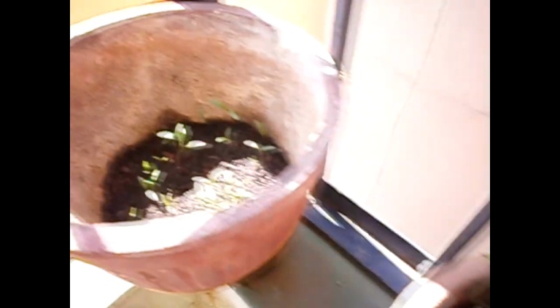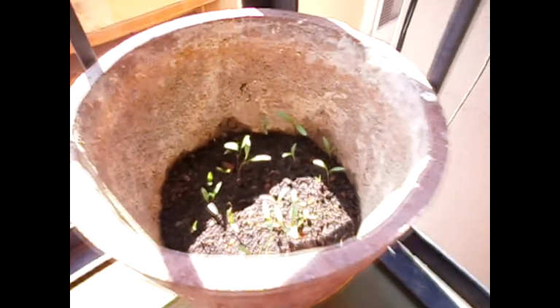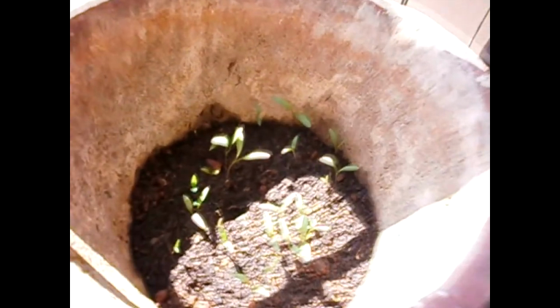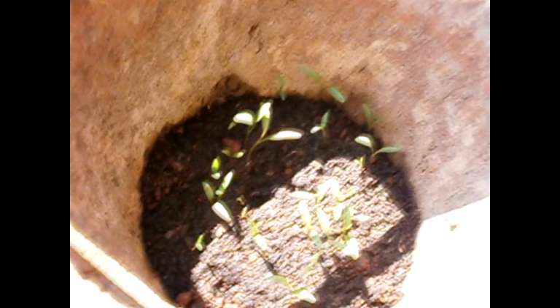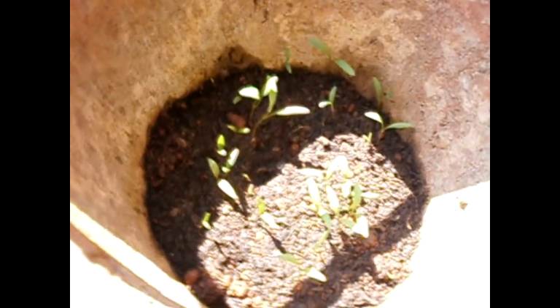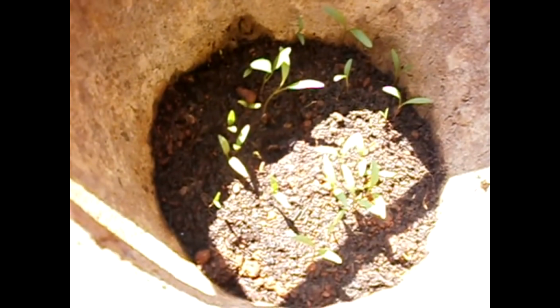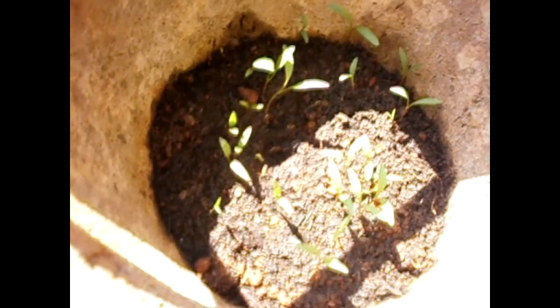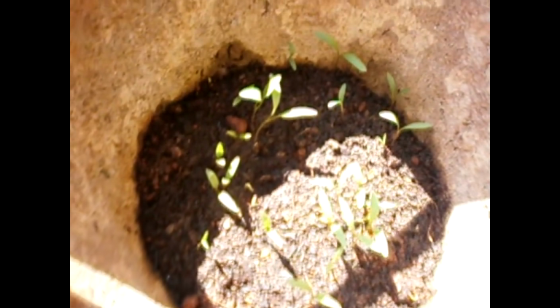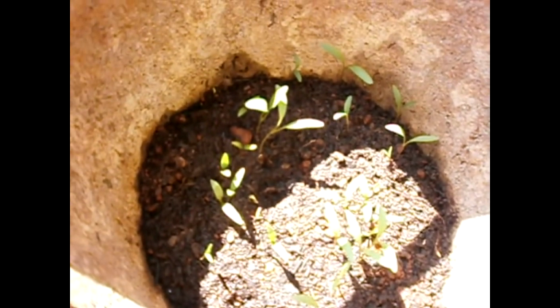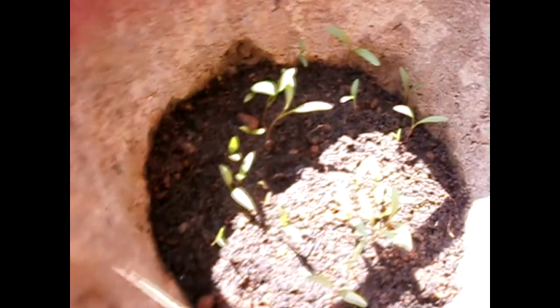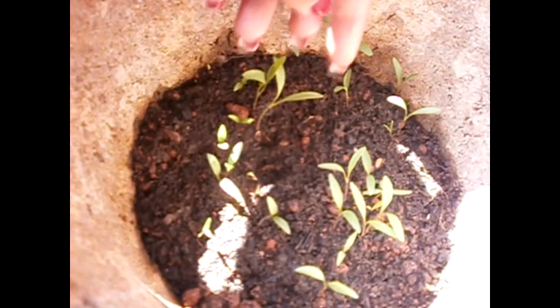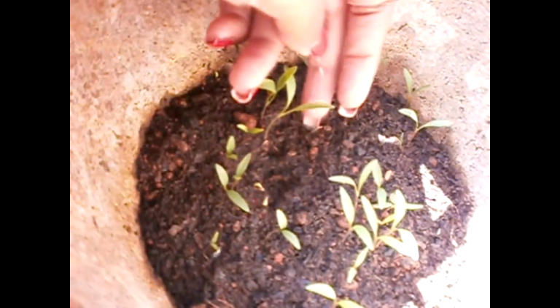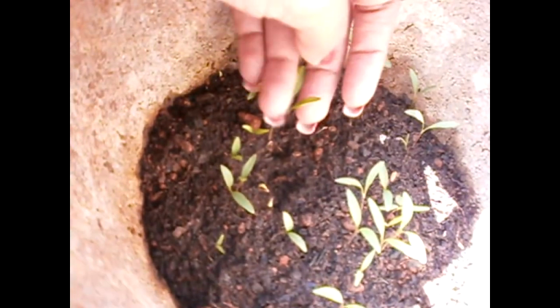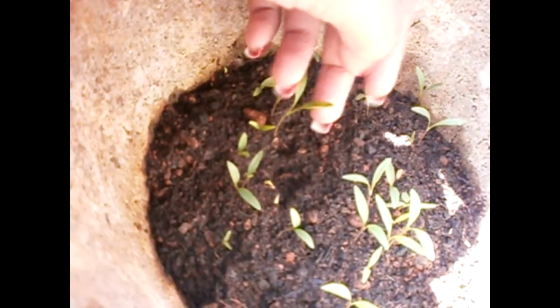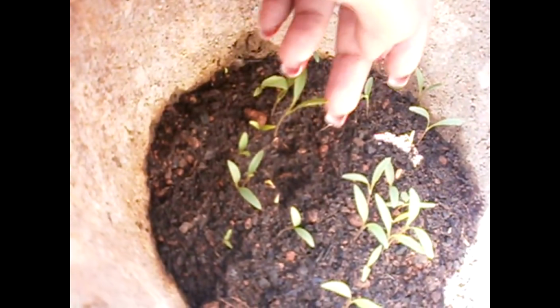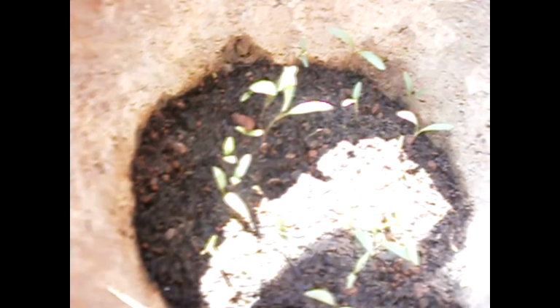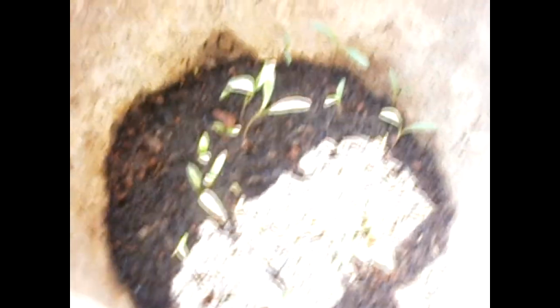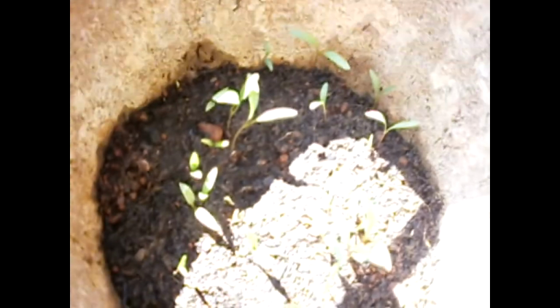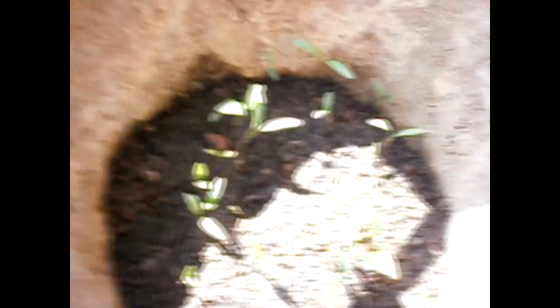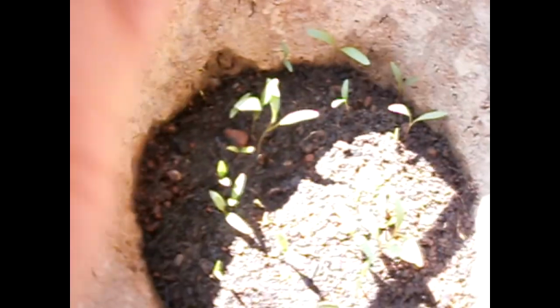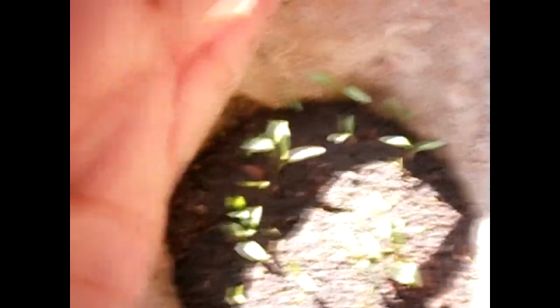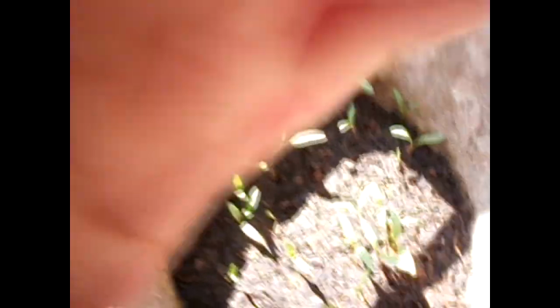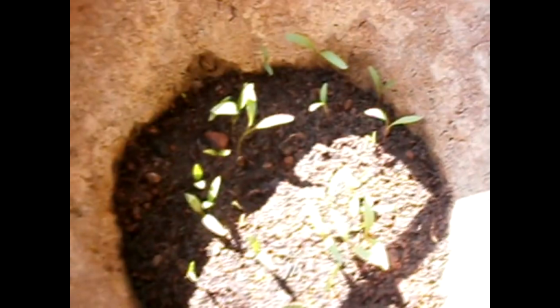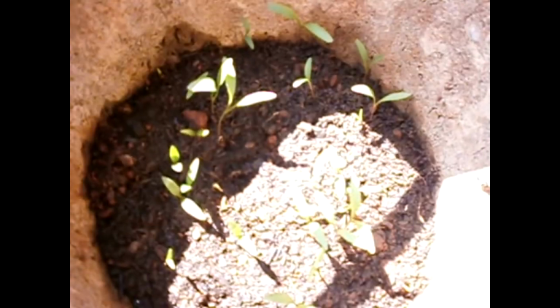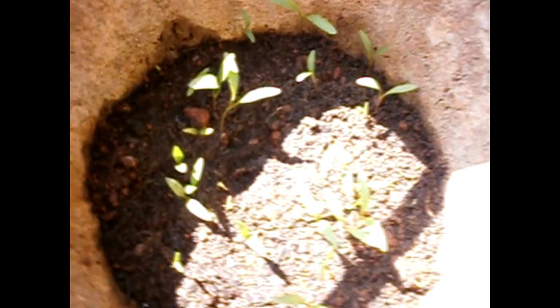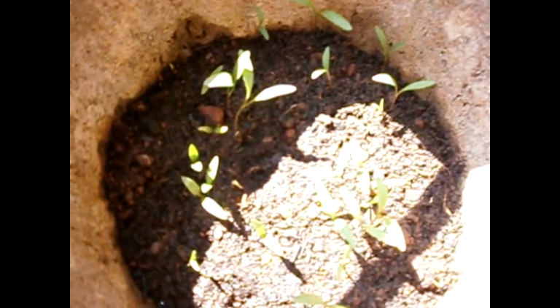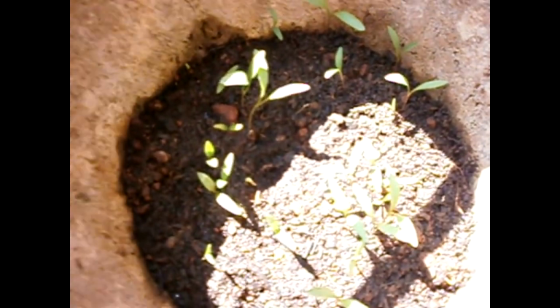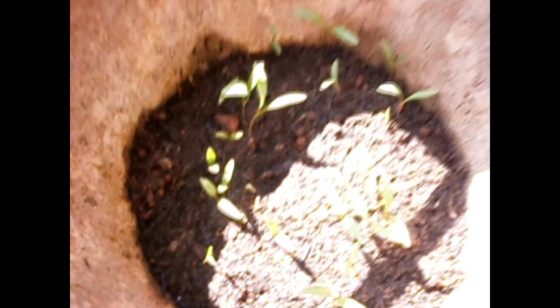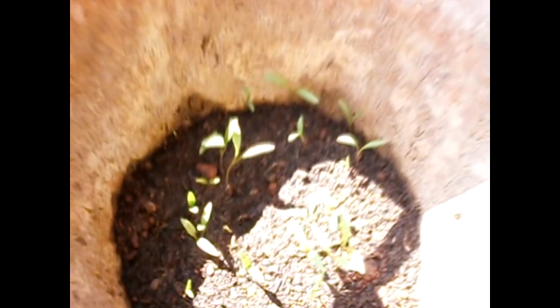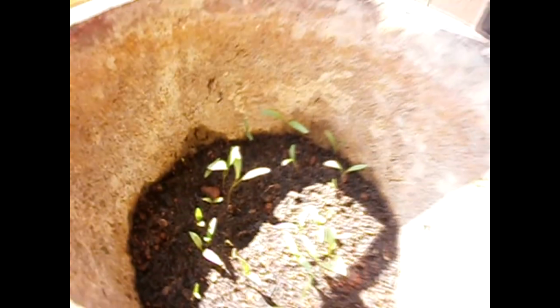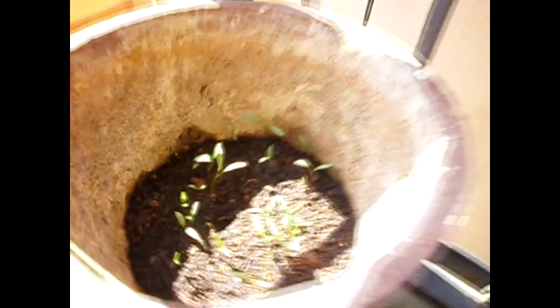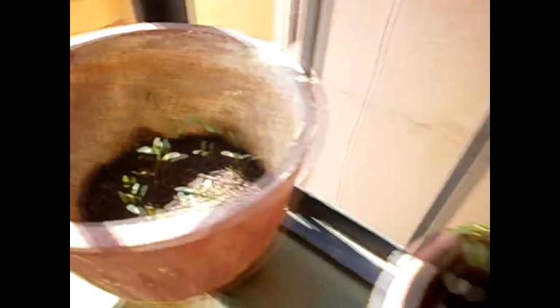And these are coriander leaves. This is 10 days mature and, as you can see, small leaves. I'll show you guys how it looks after a few days.